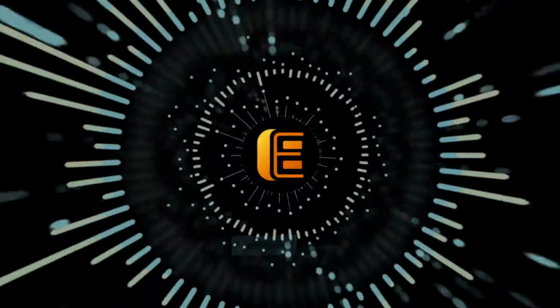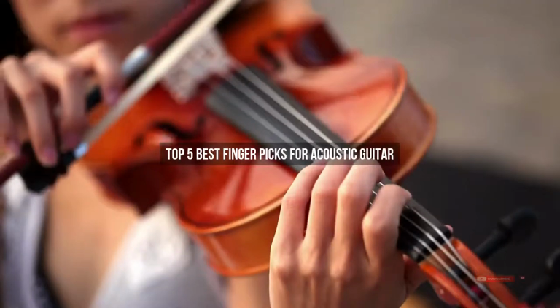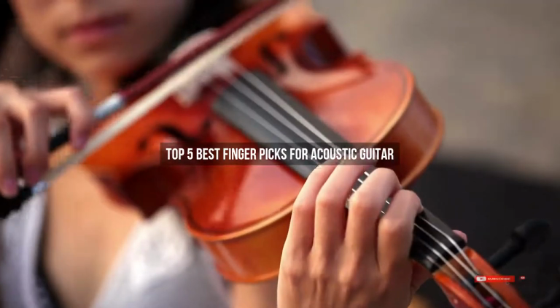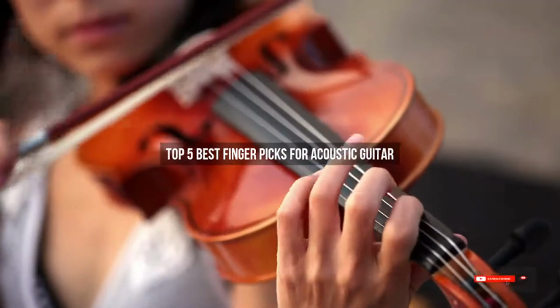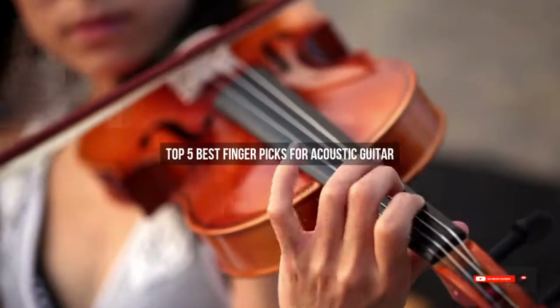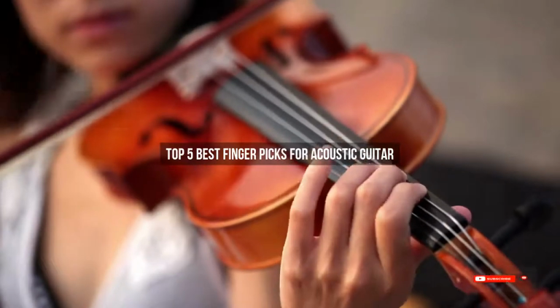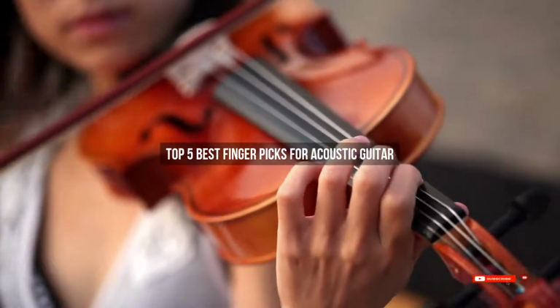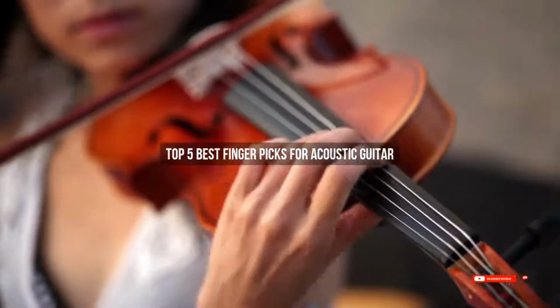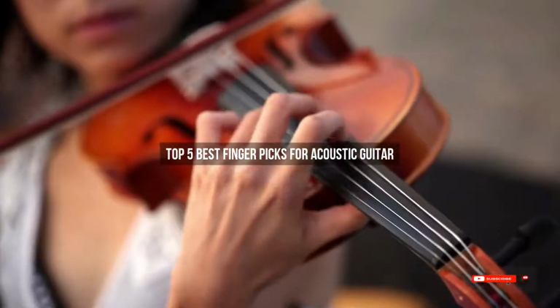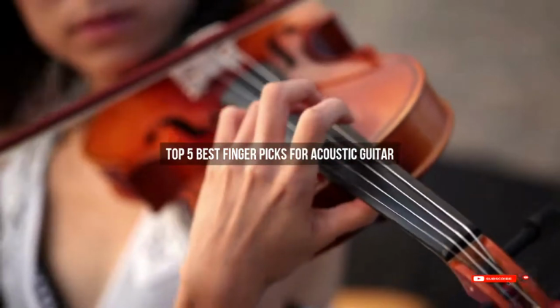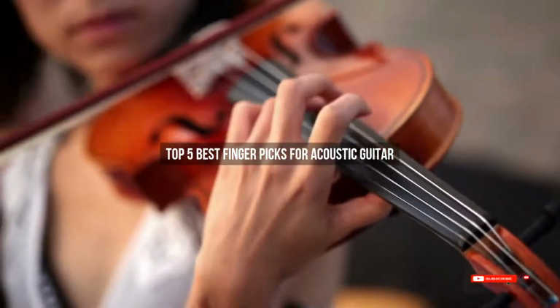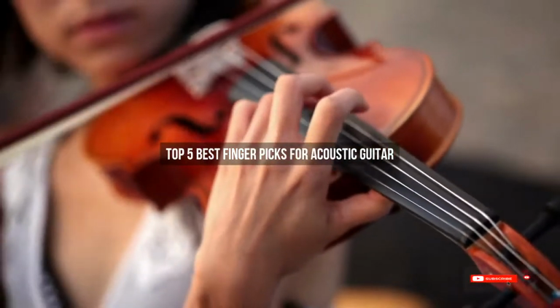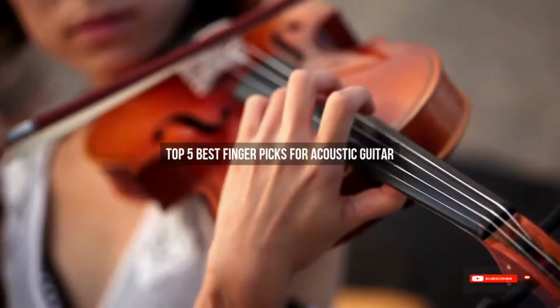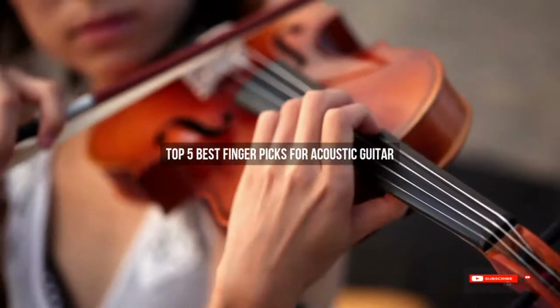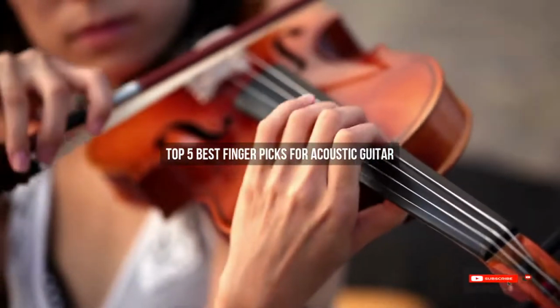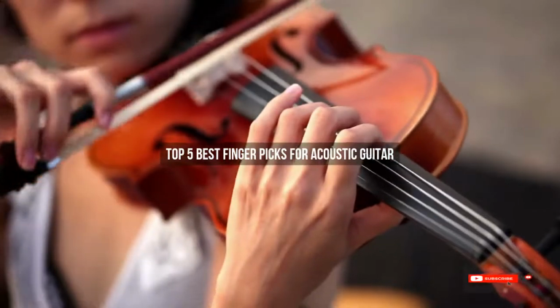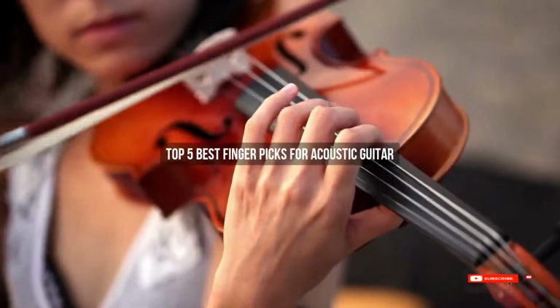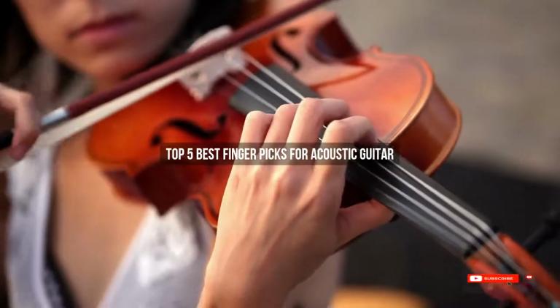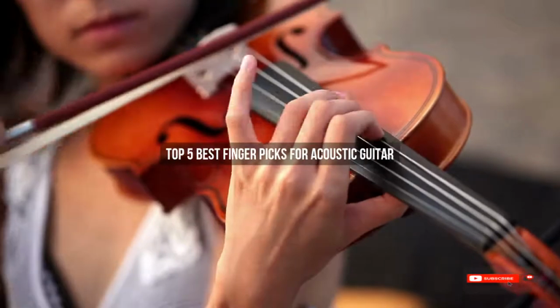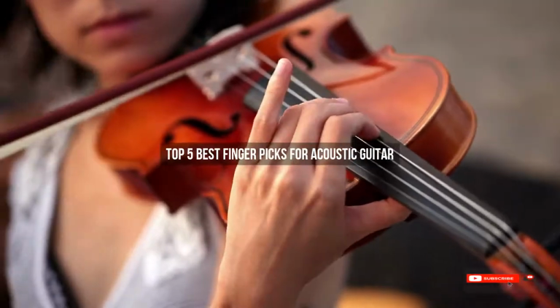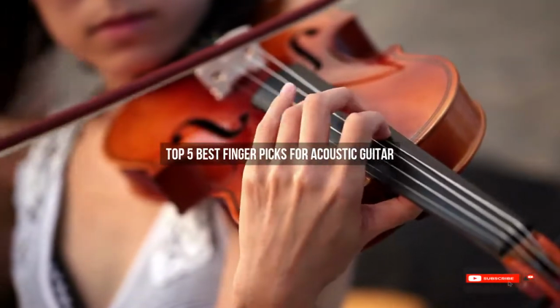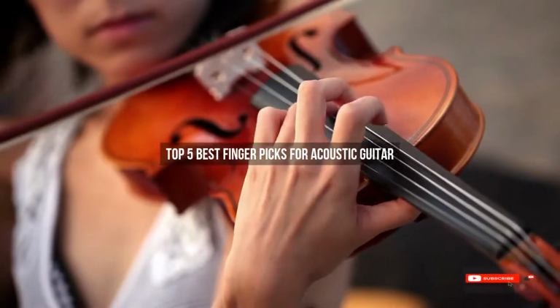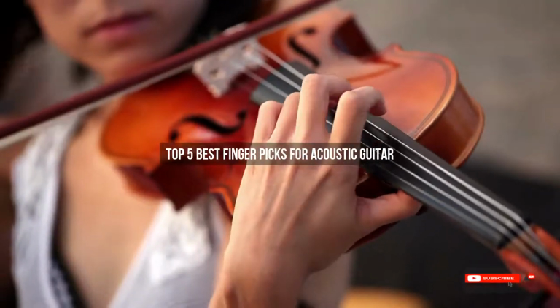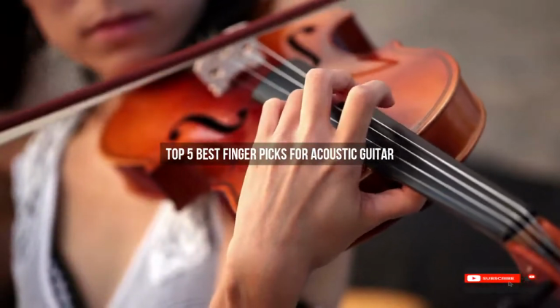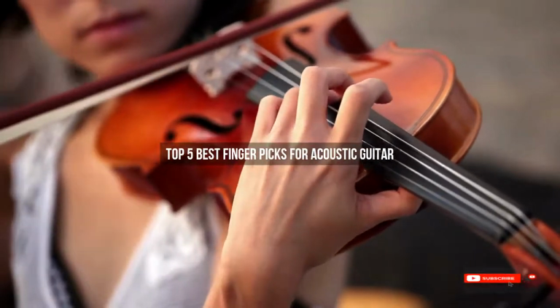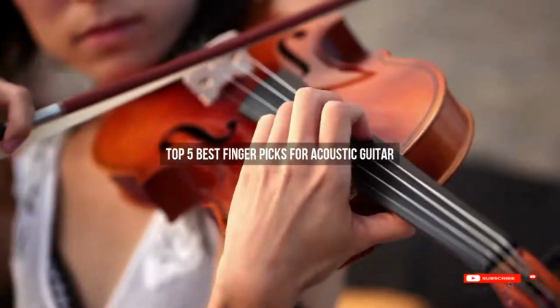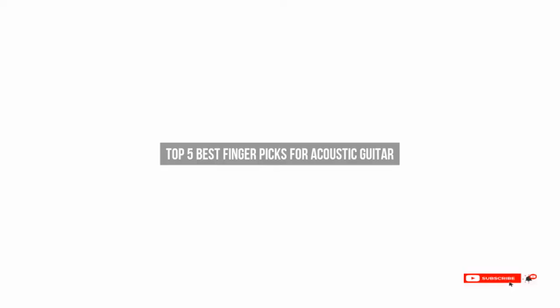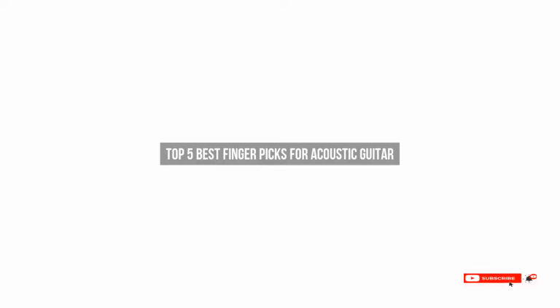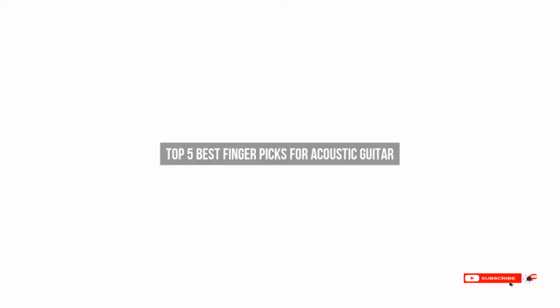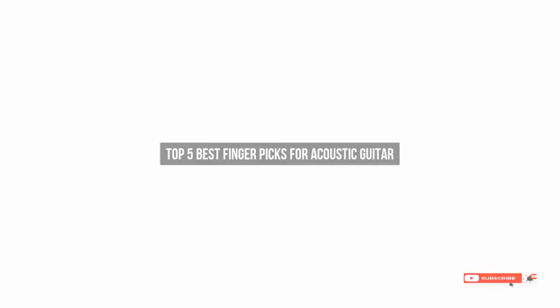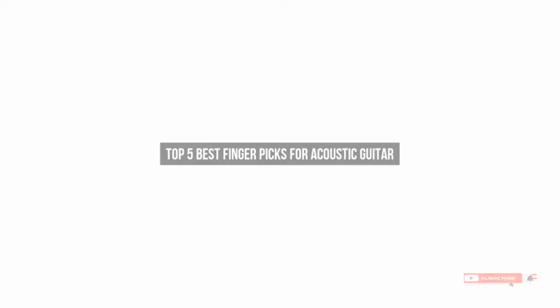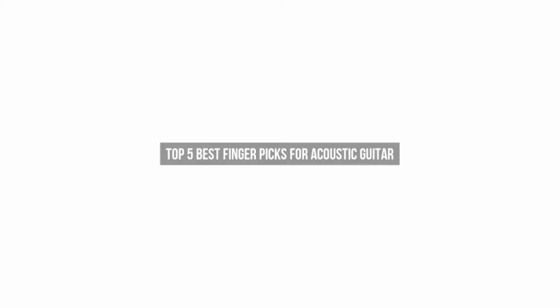Are you looking for the best finger picks for acoustic guitar? We will review some of the top finger picks for acoustic guitar based on thousands of user ratings. Here are our top 5 best finger picks for acoustic guitar.